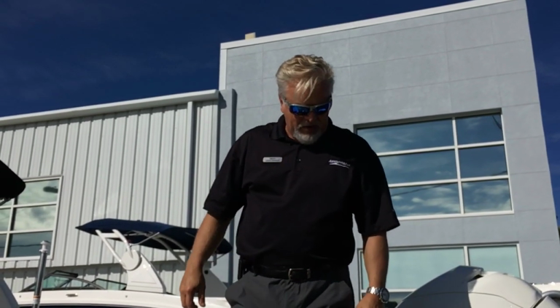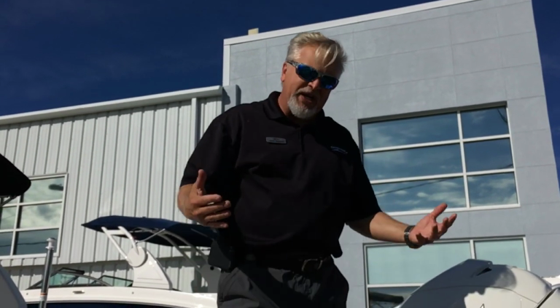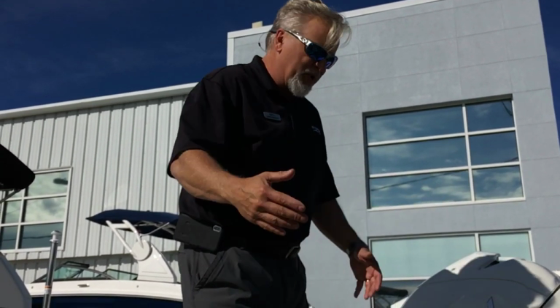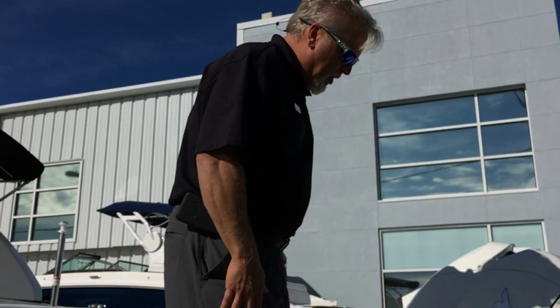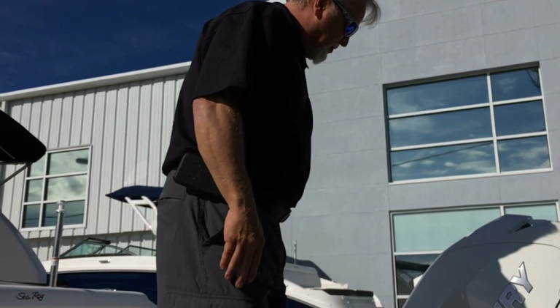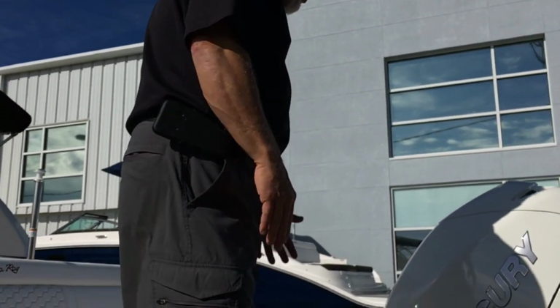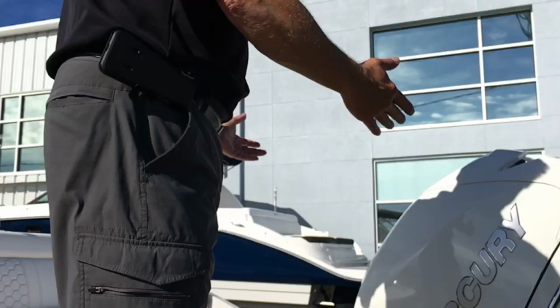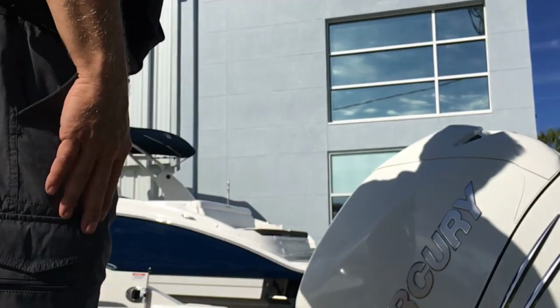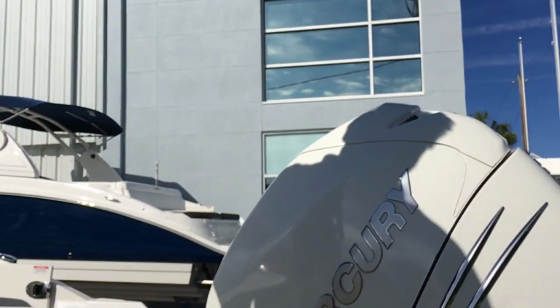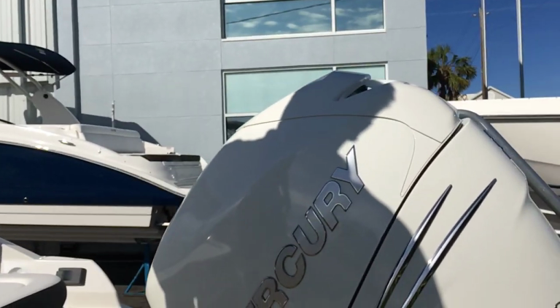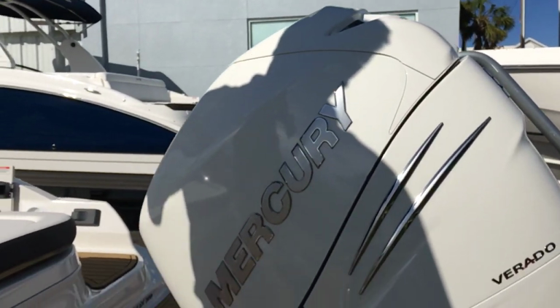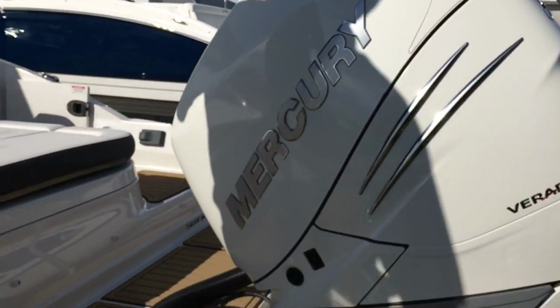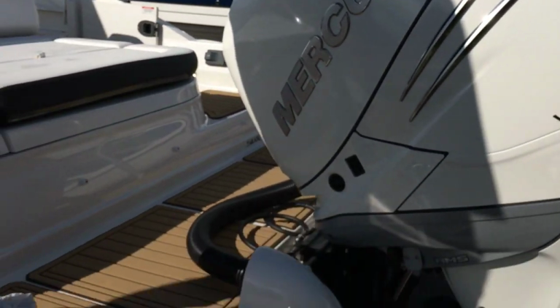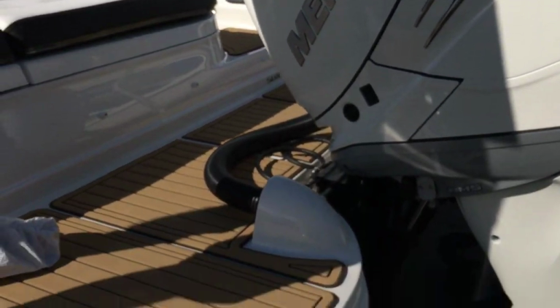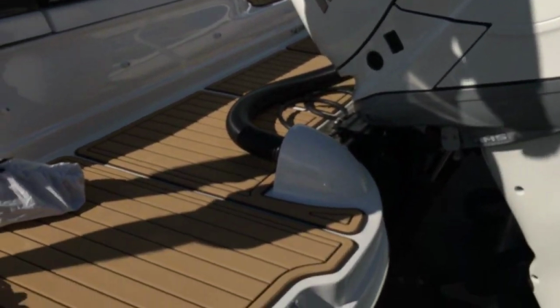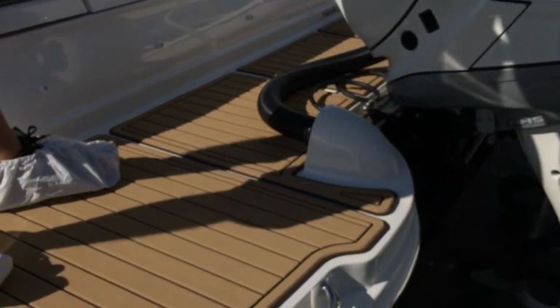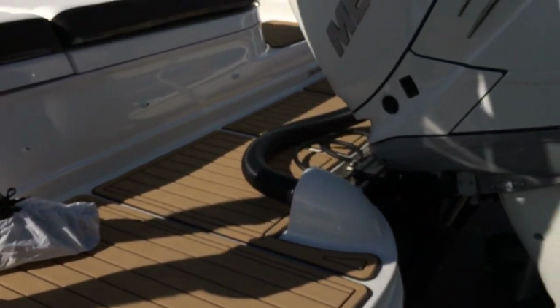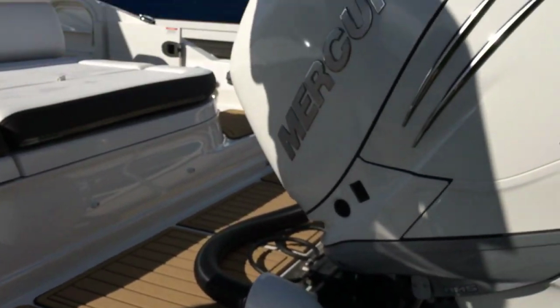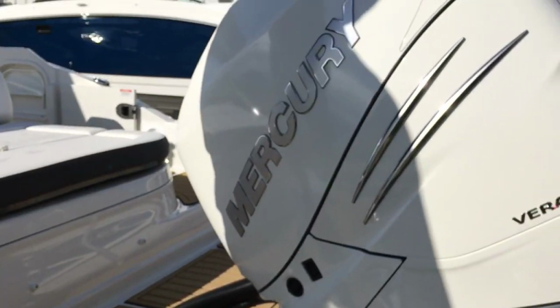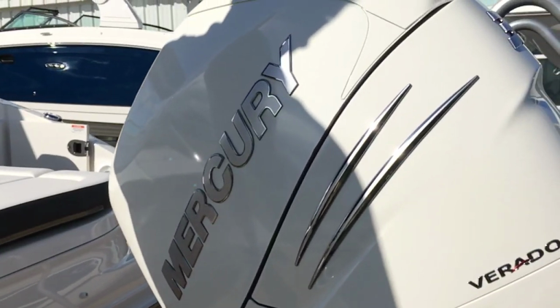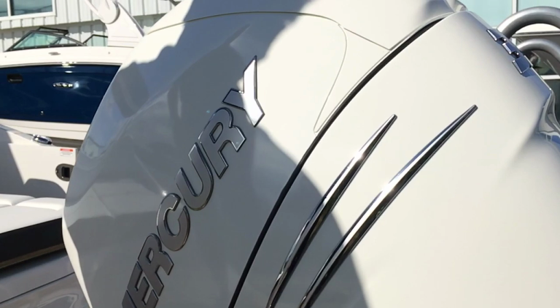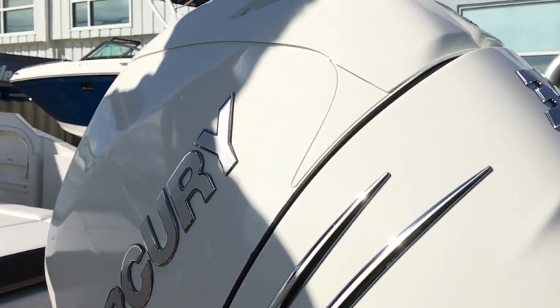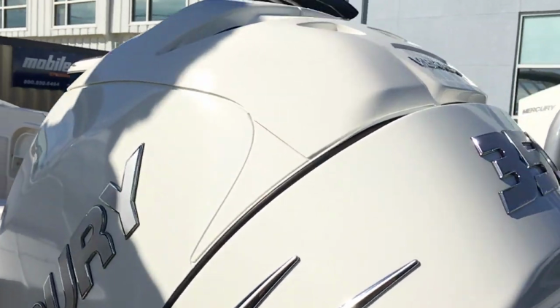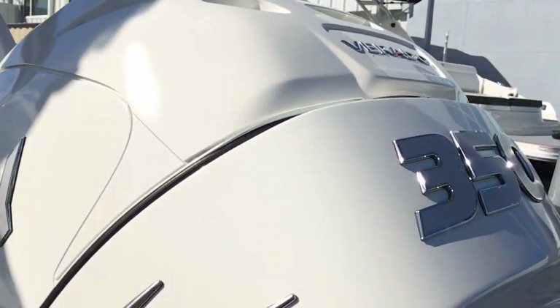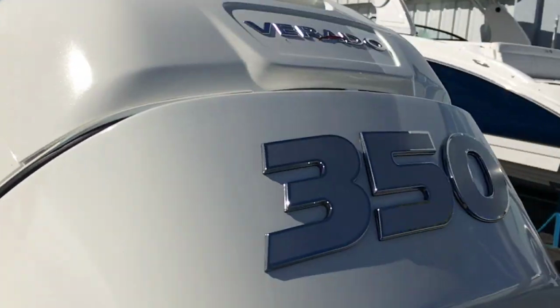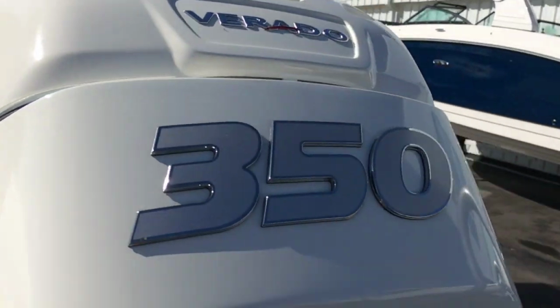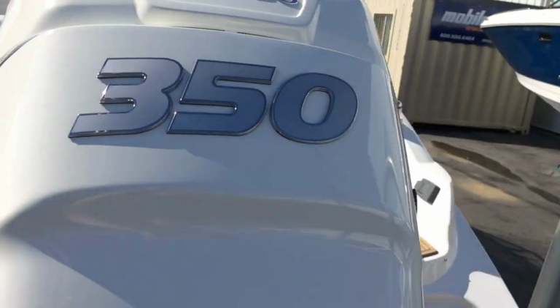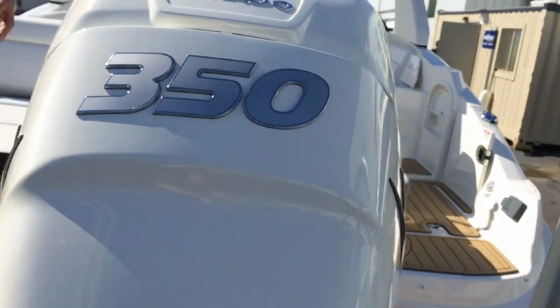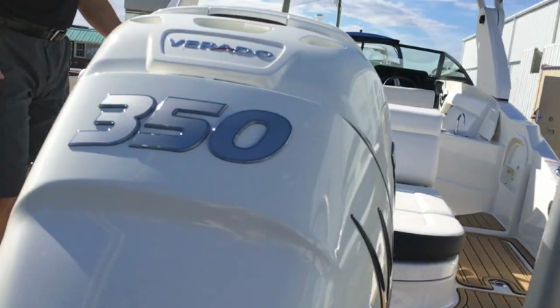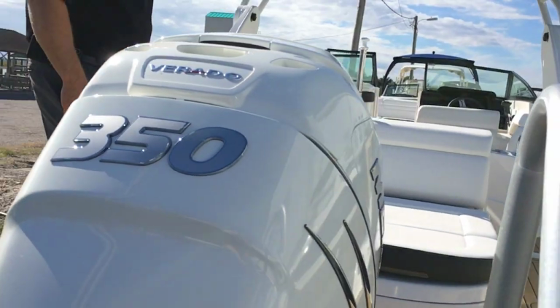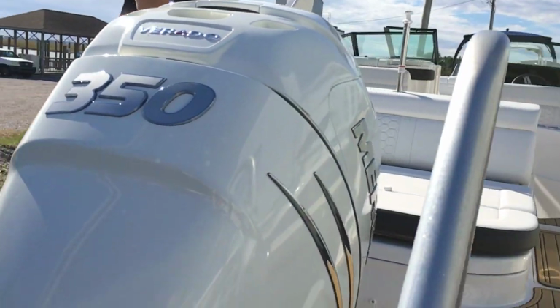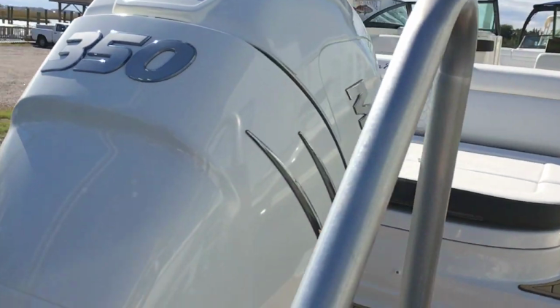We'll take you through a quick walkthrough on the boat and we'll start here on the transom. You have a great swim platform with lots of space. As you can see, it's equipped with C-Deck decking, which gives you great traction and also finishes out the look of the boat.